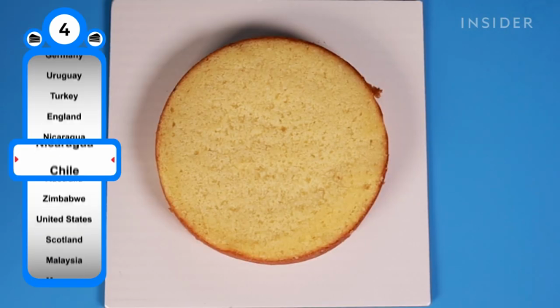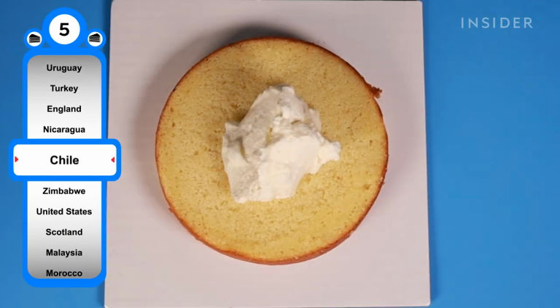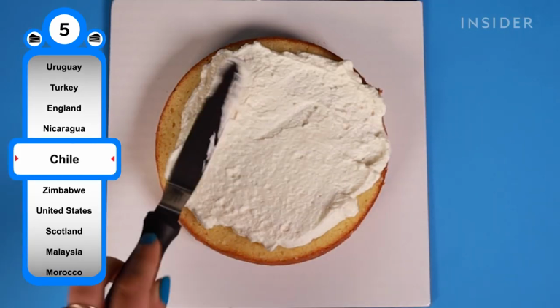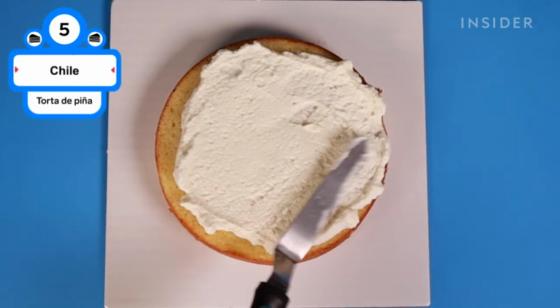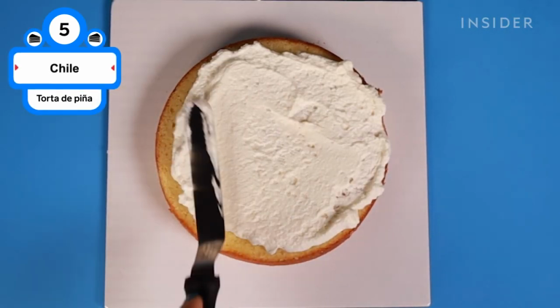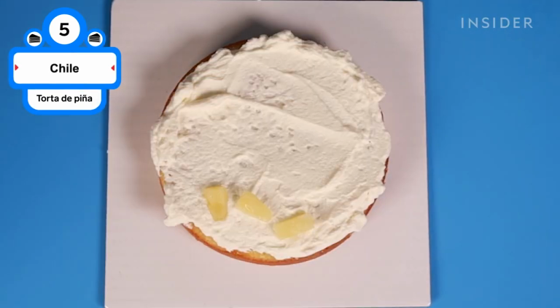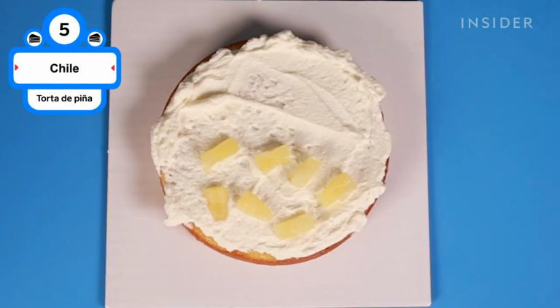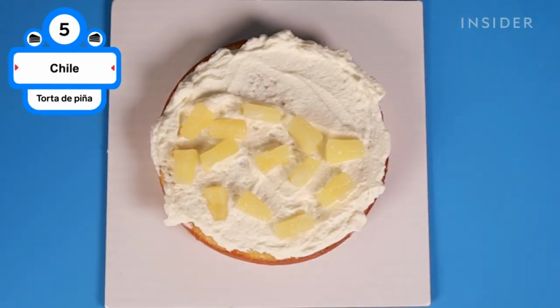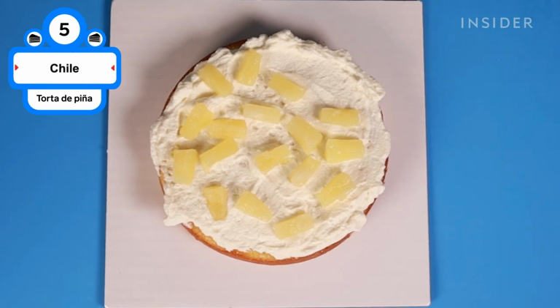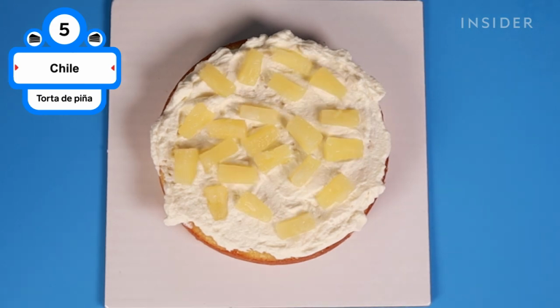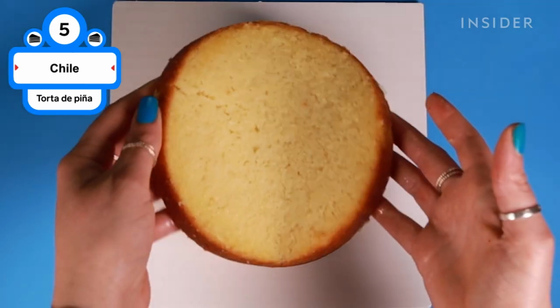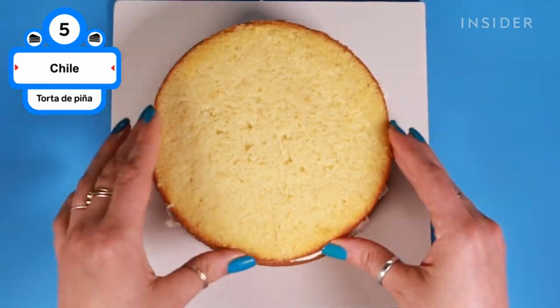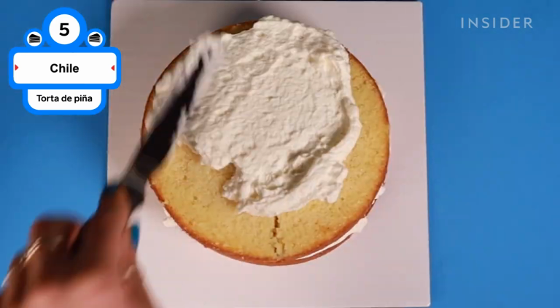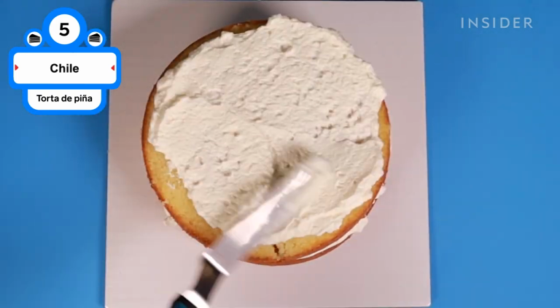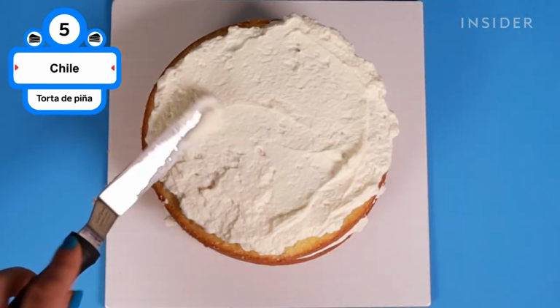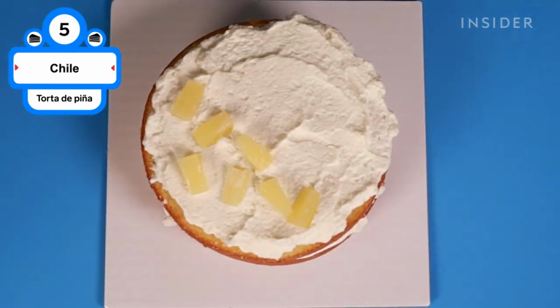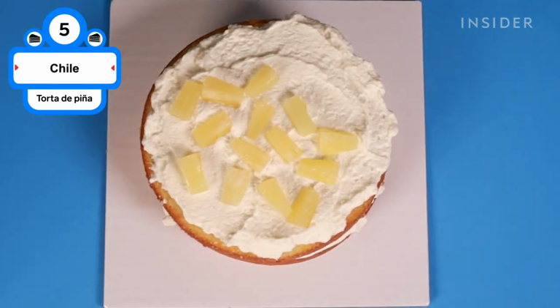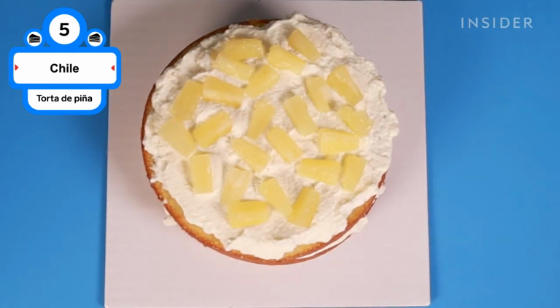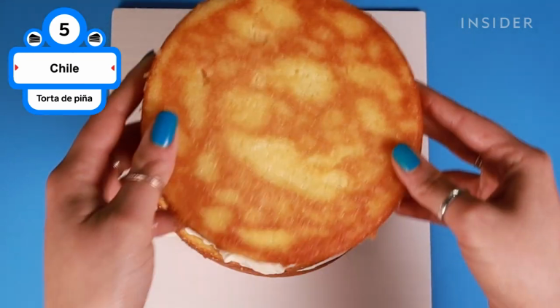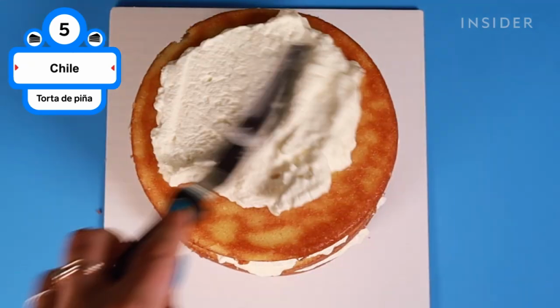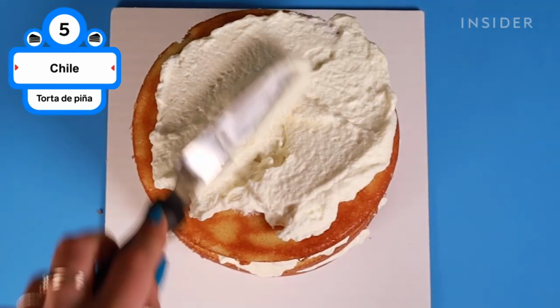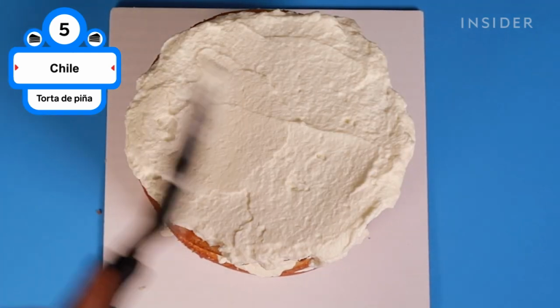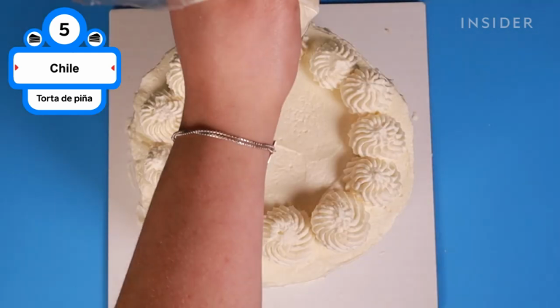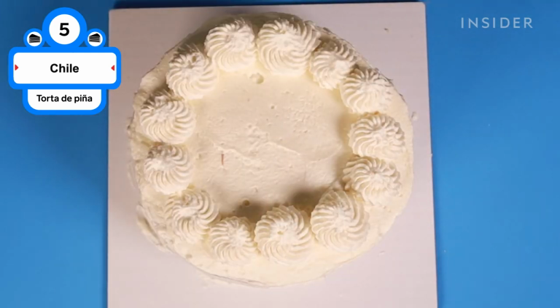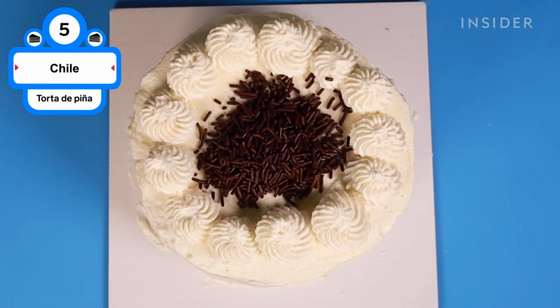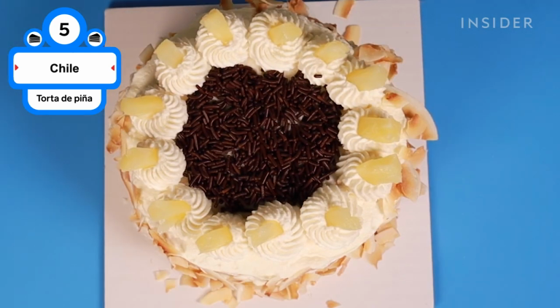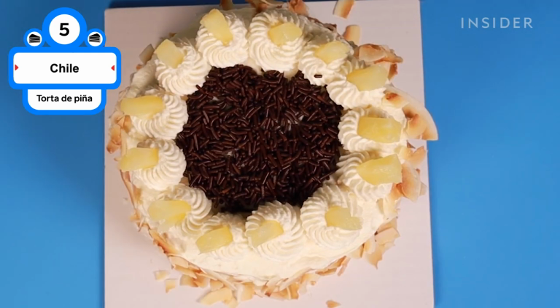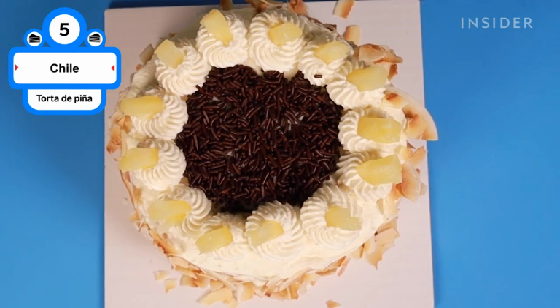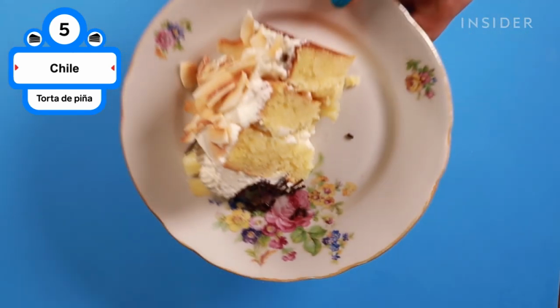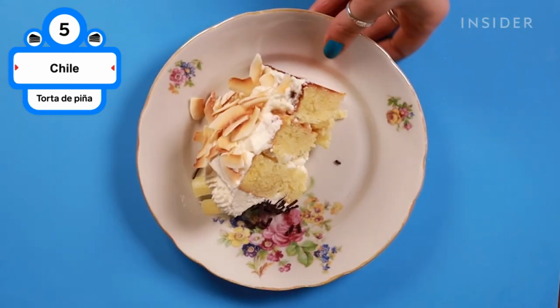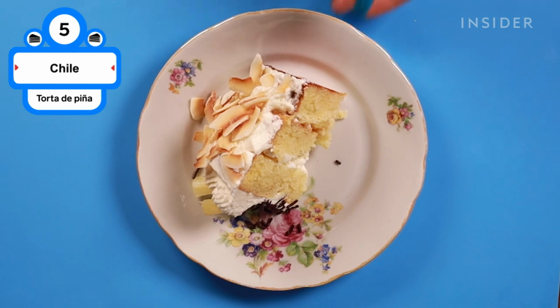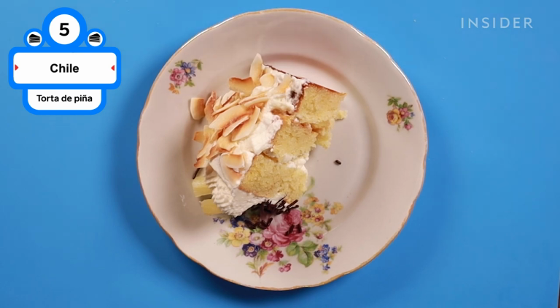In Chile, torte de piña is the go-to choice for birthday celebrations. Layers of light sponge are smothered with dulce de leche and topped with mounds of fluffy whipped cream mixed with chopped up canned pineapple. The finished cake is frosted with even more ice-cold whipped cream and covered in shreds of toasted coconut.